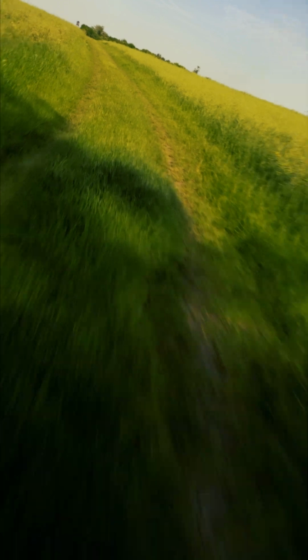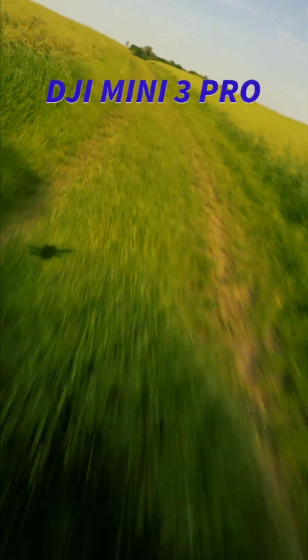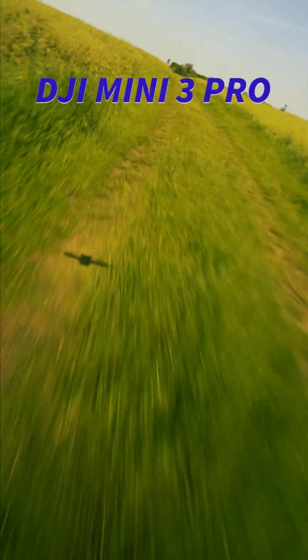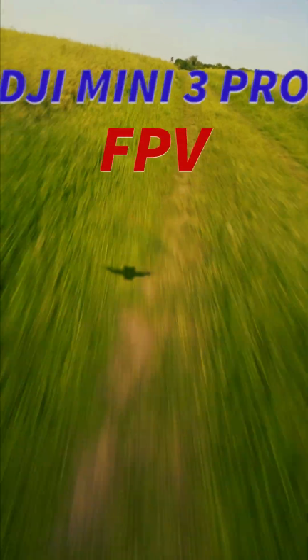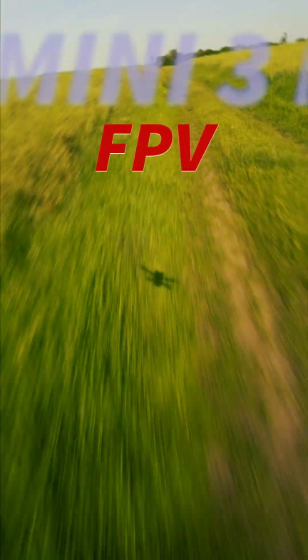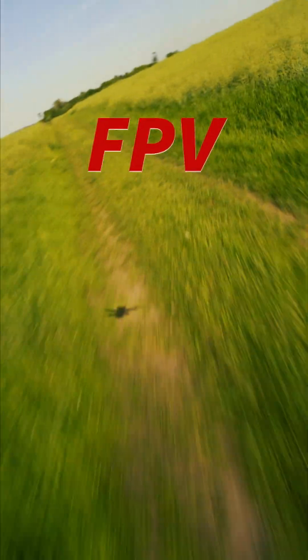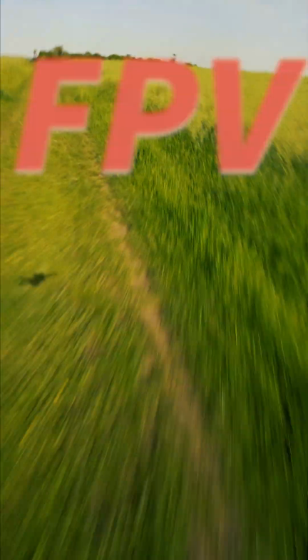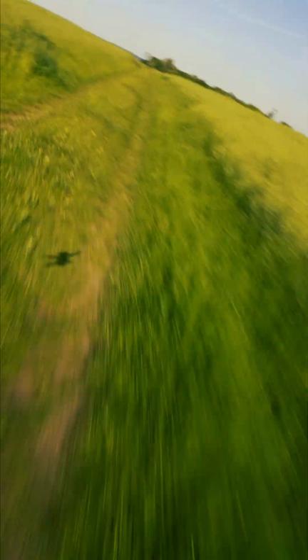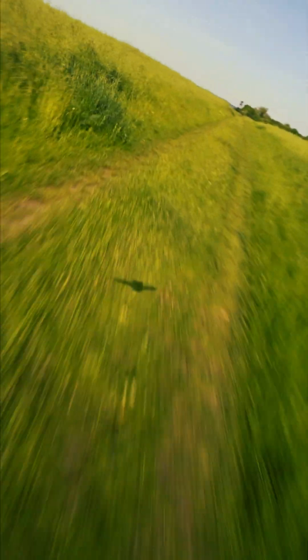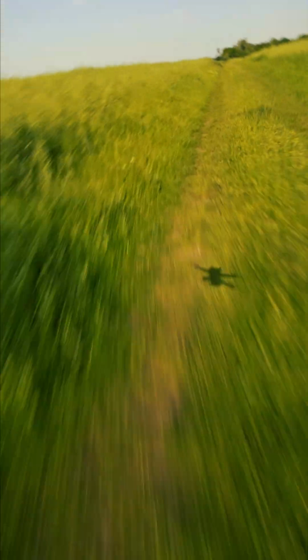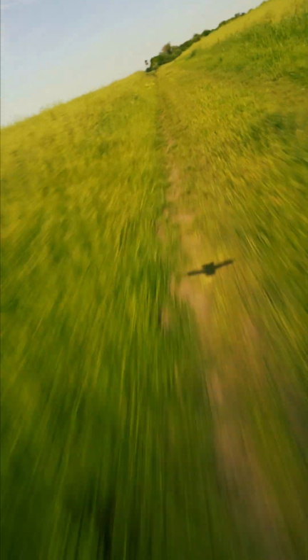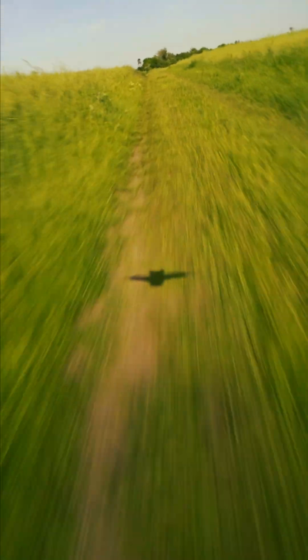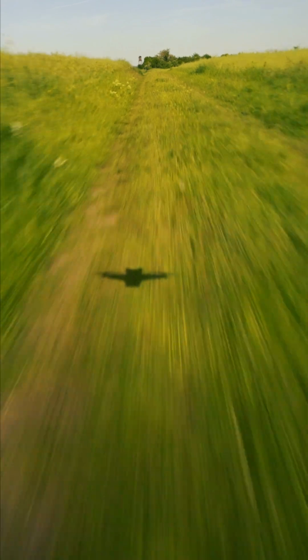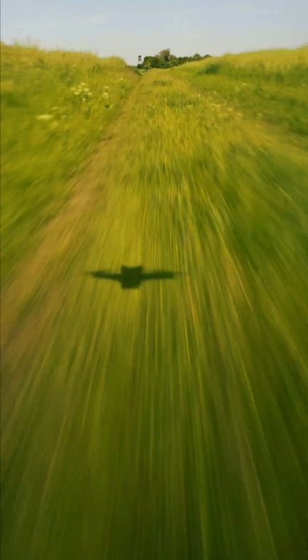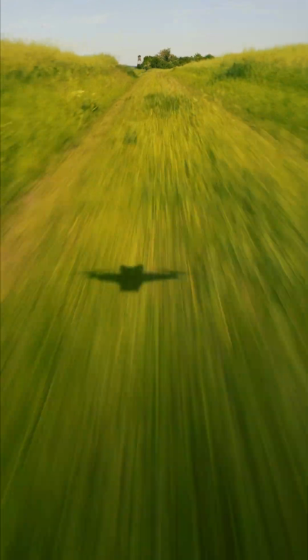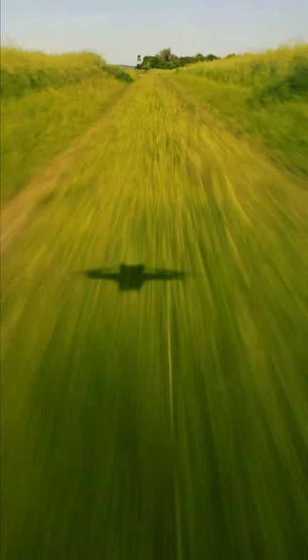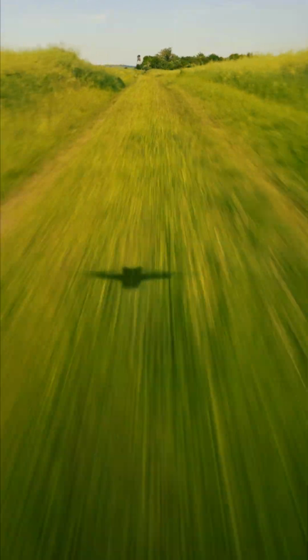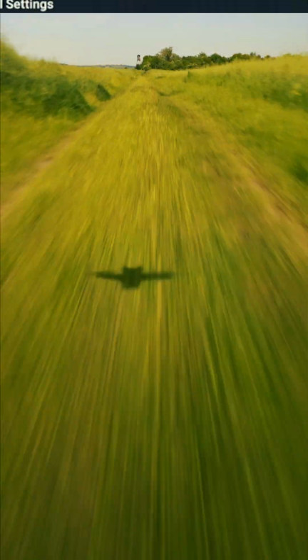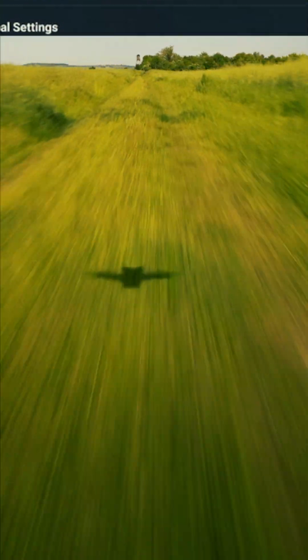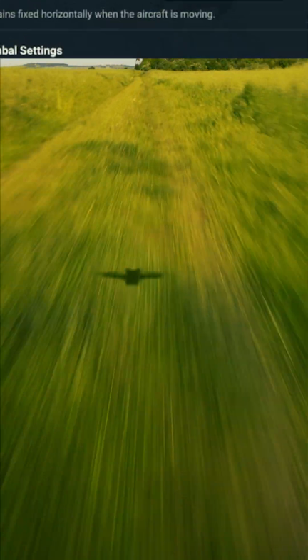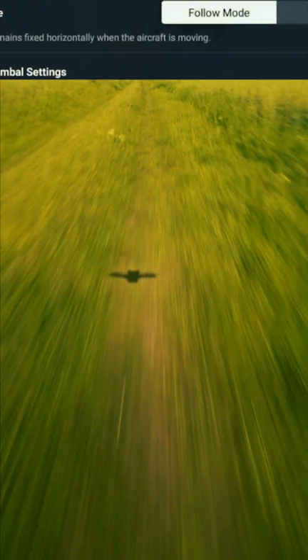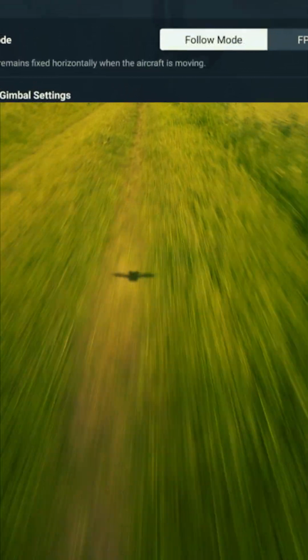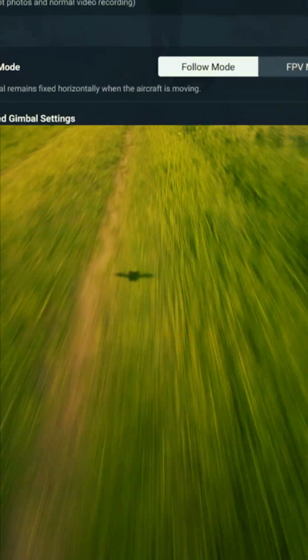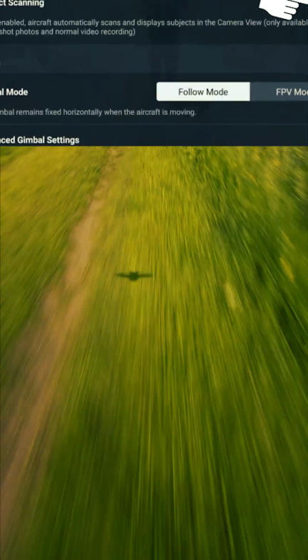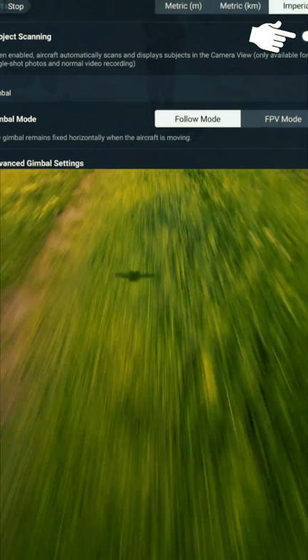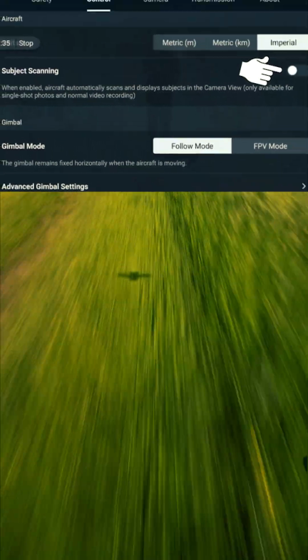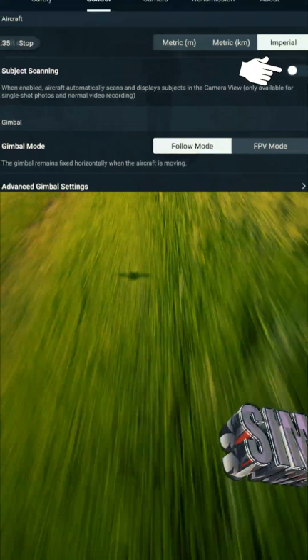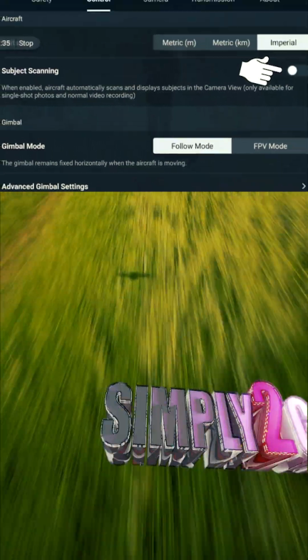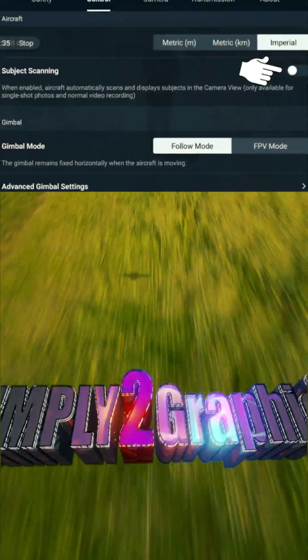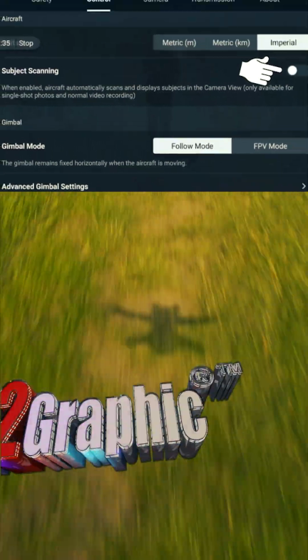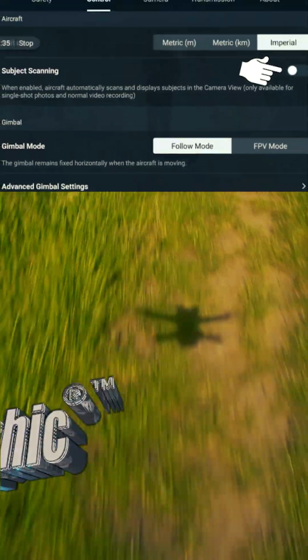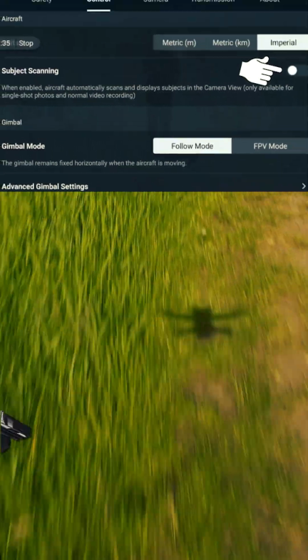DJI Mini 3 Pro is not an FPV drone, but you still can get that footage from it. All you gotta do is go to your menu, control and switch off subject scanning.